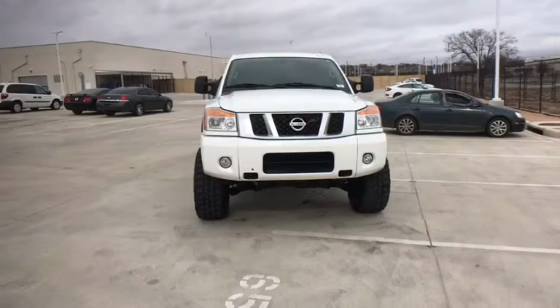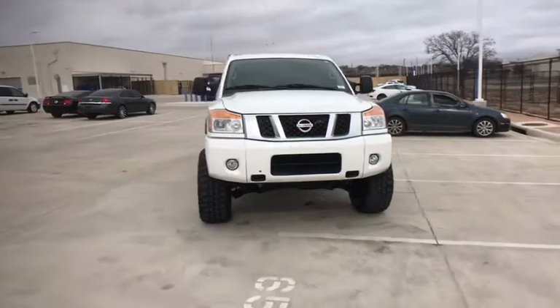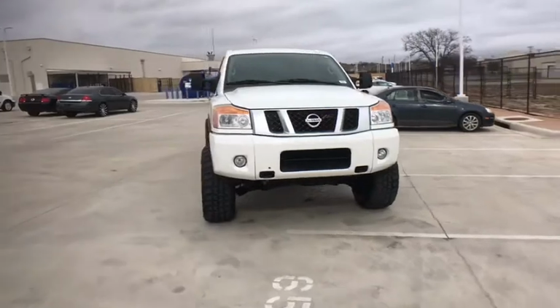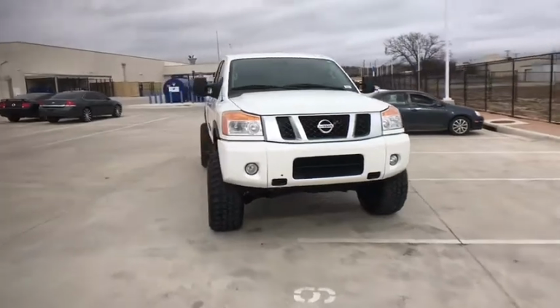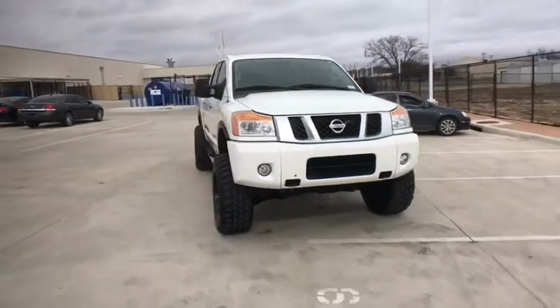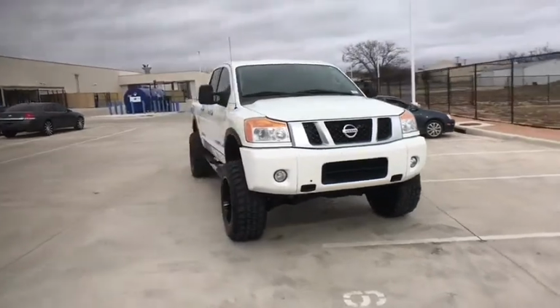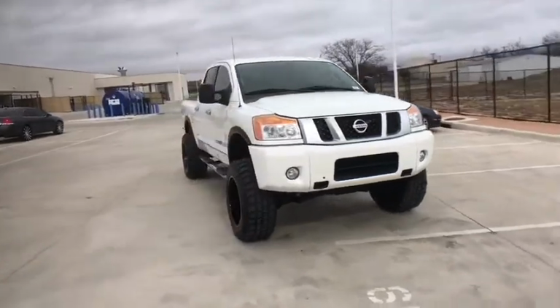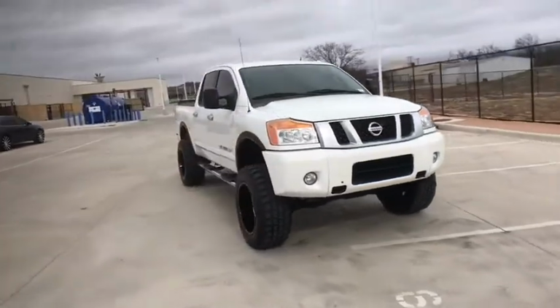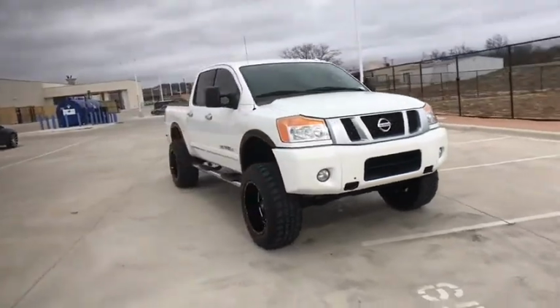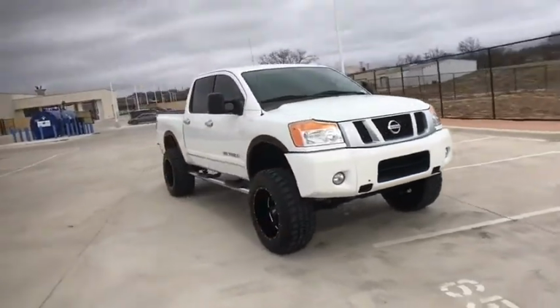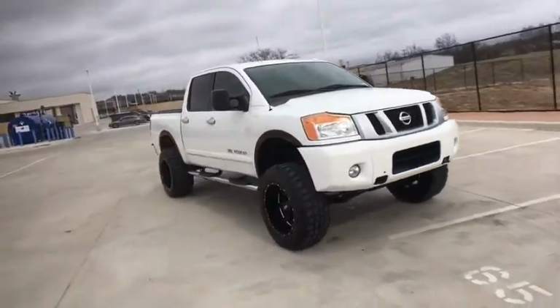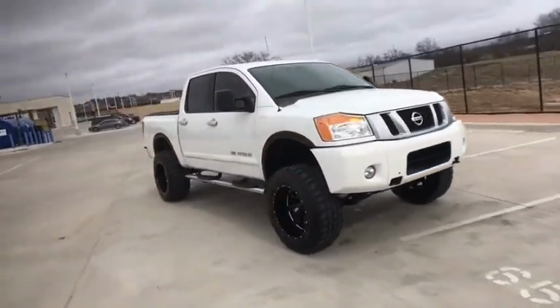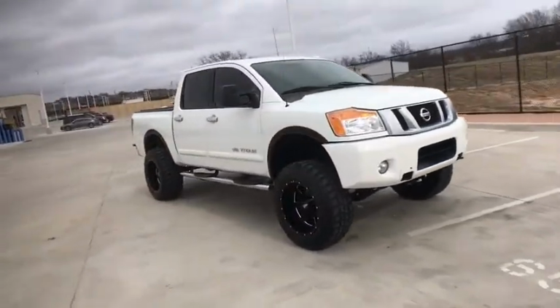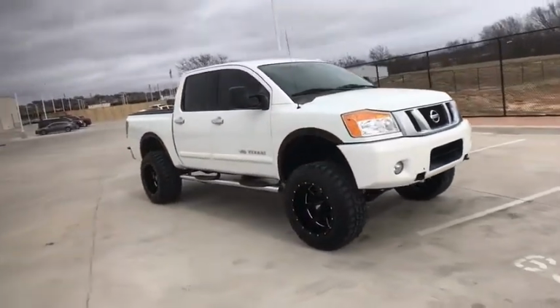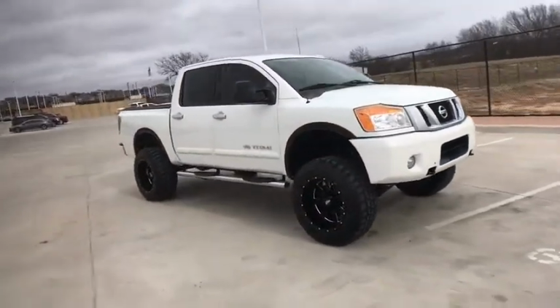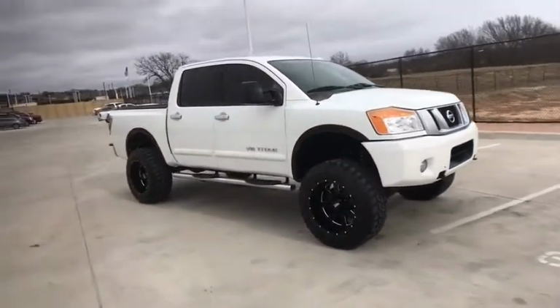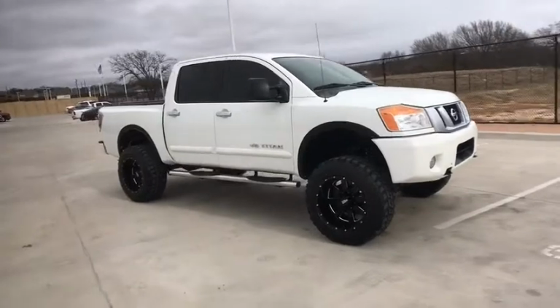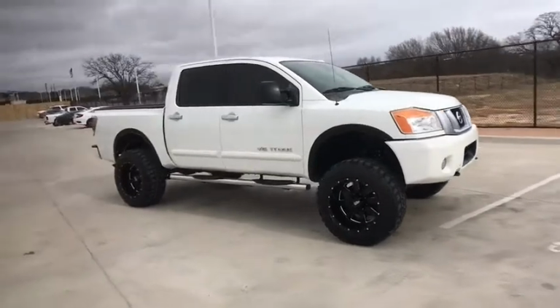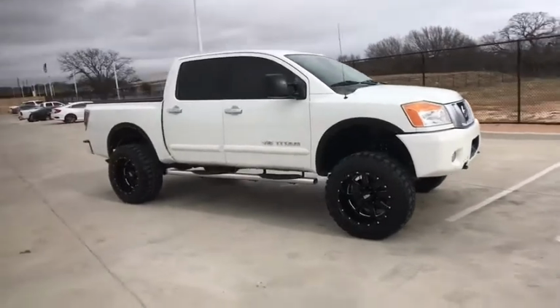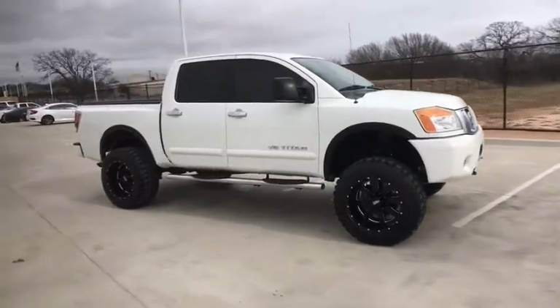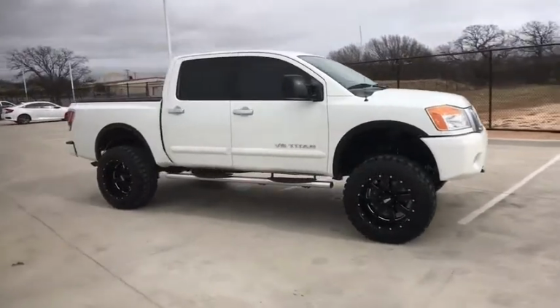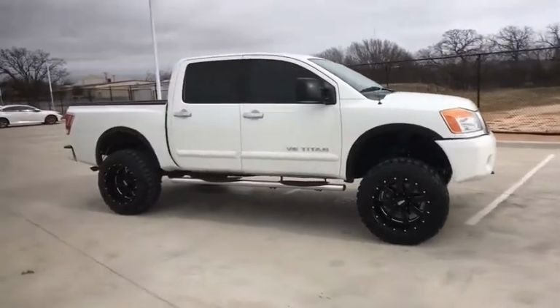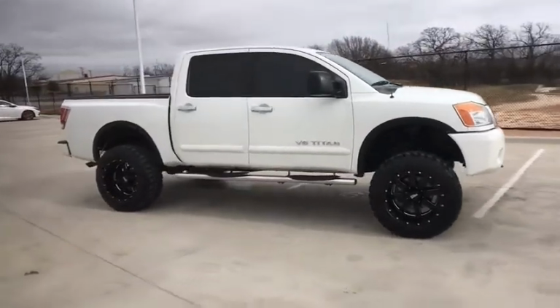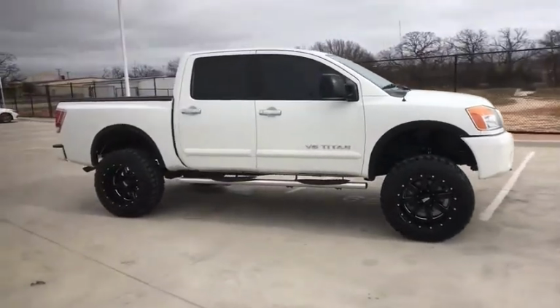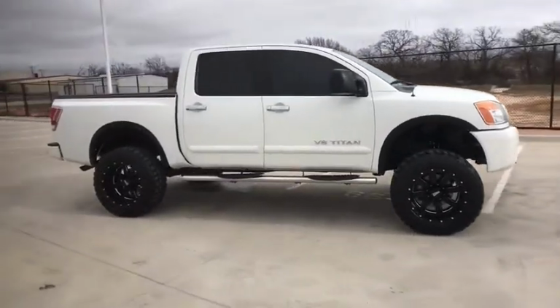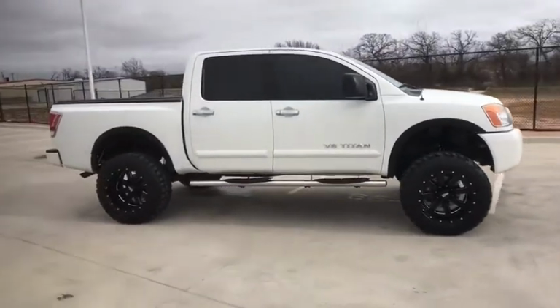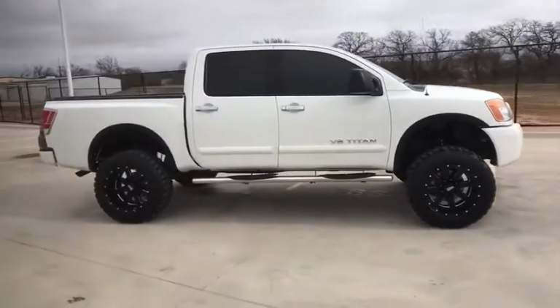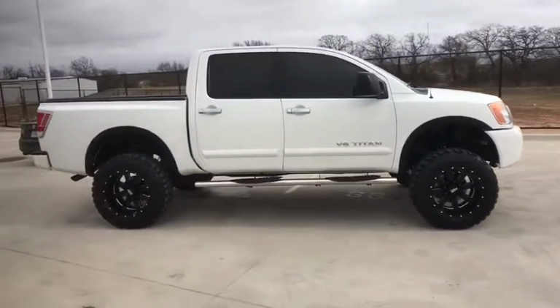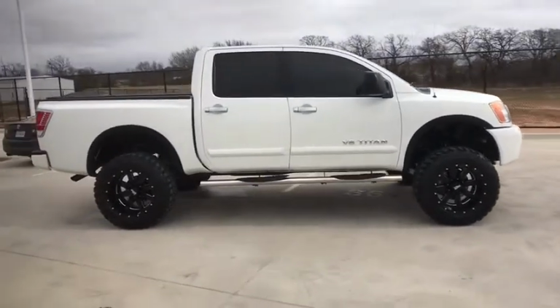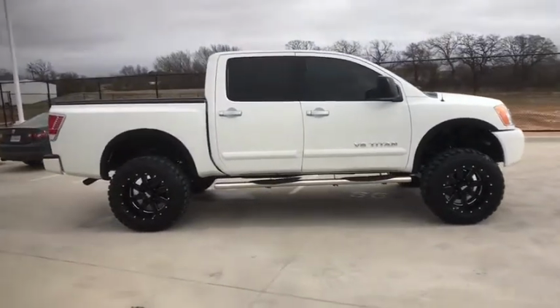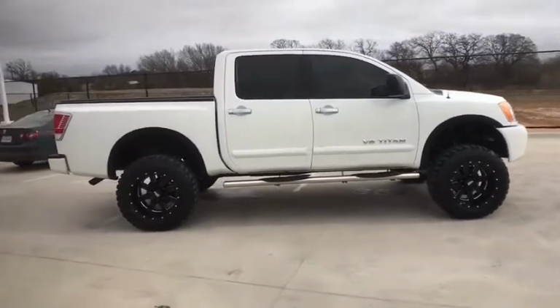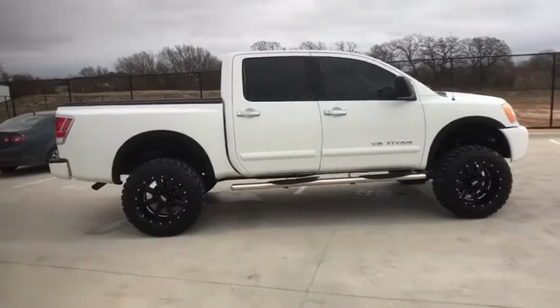Come test drive the 2013 Nissan Titan. The Titan houses the Endurance V8 engine, the largest standard truck engine in its class. But the benefits don't stop there.